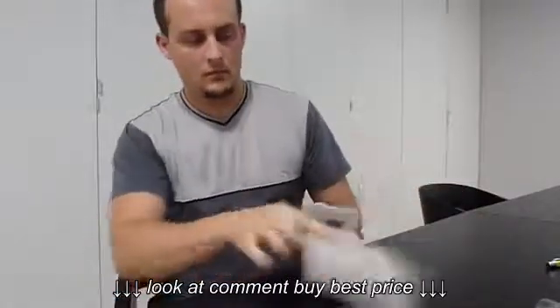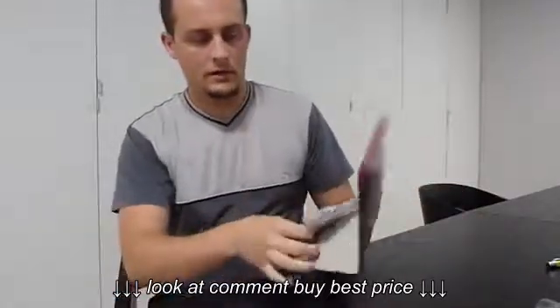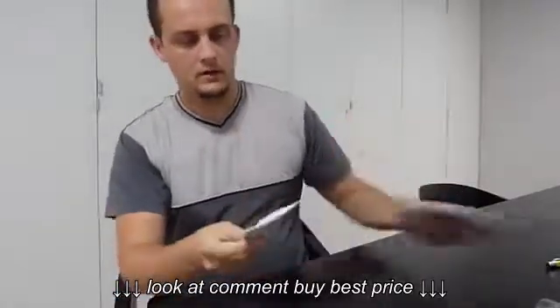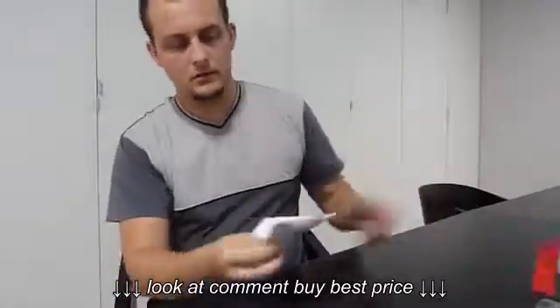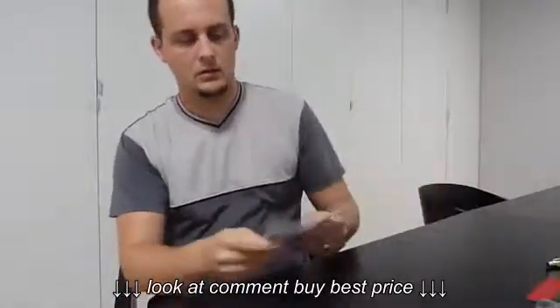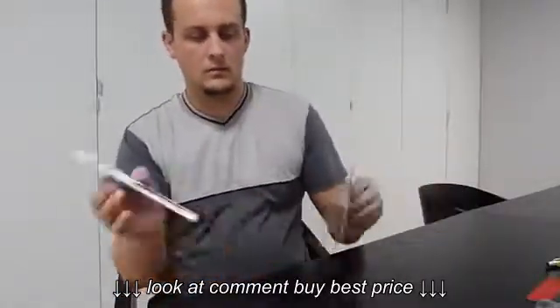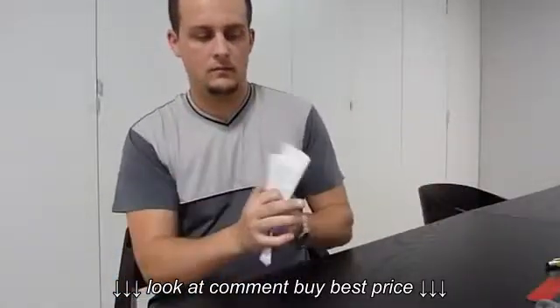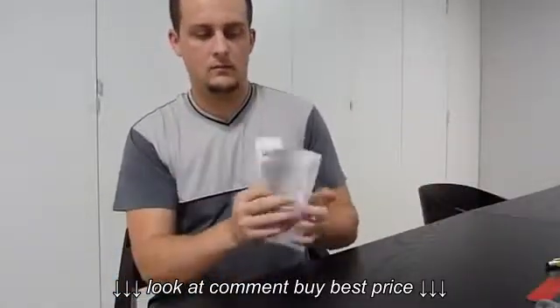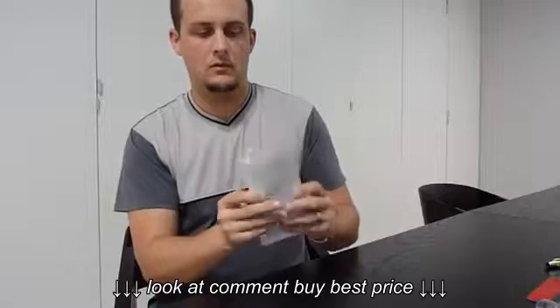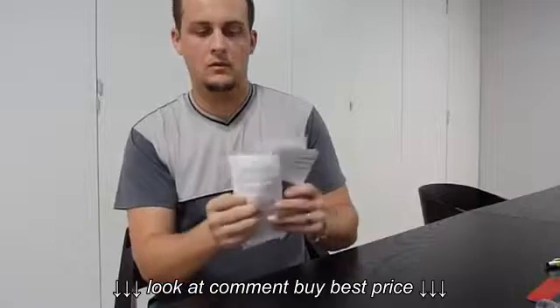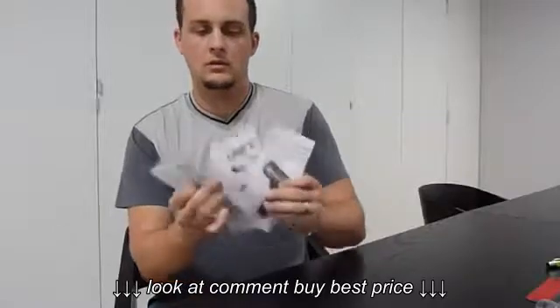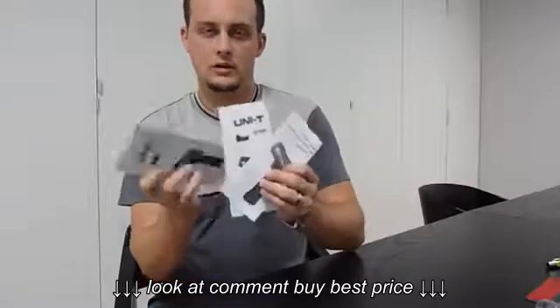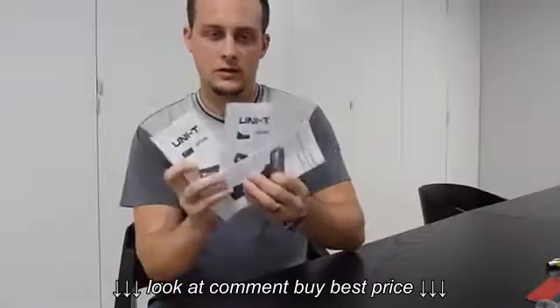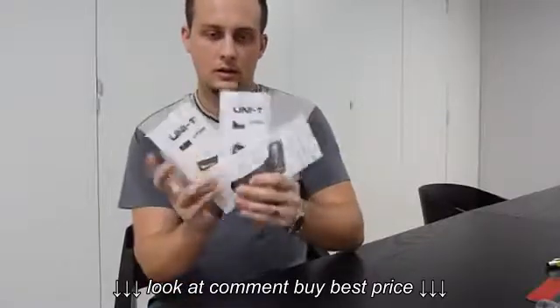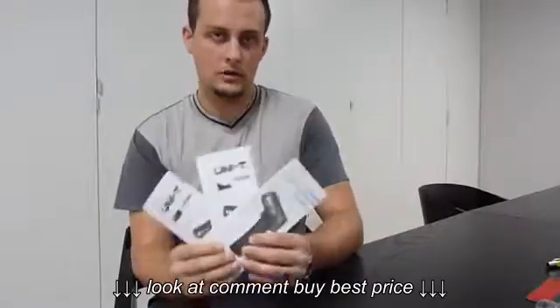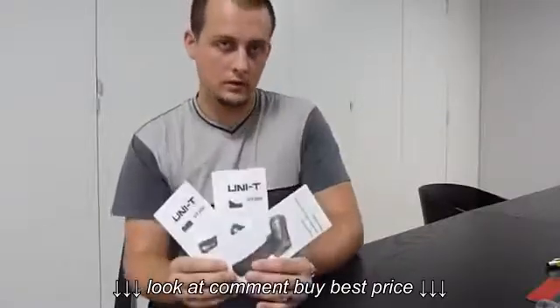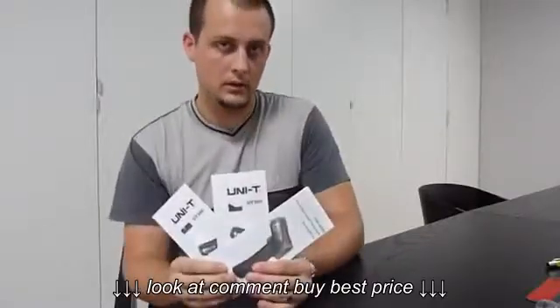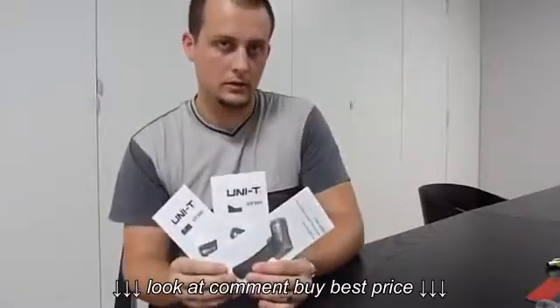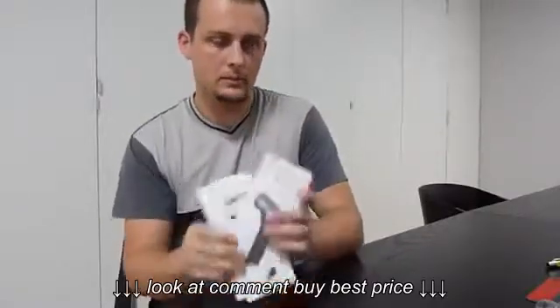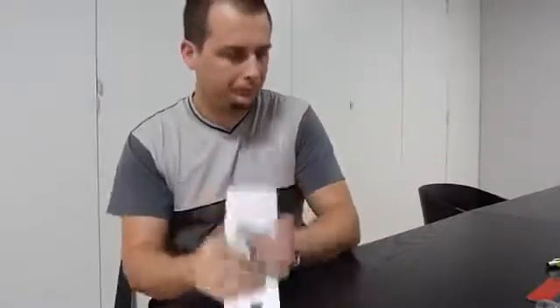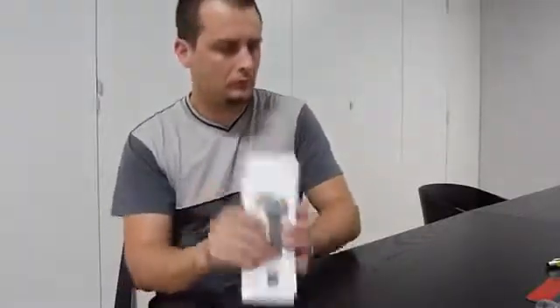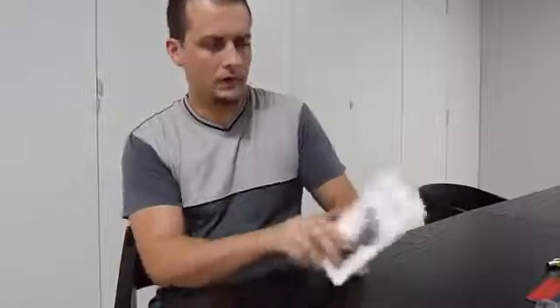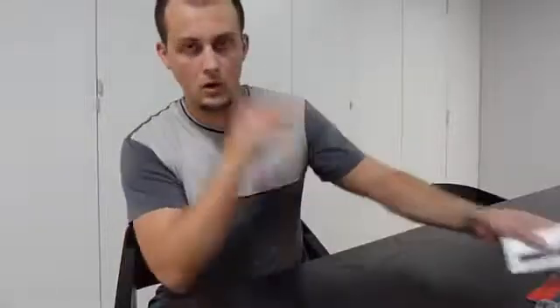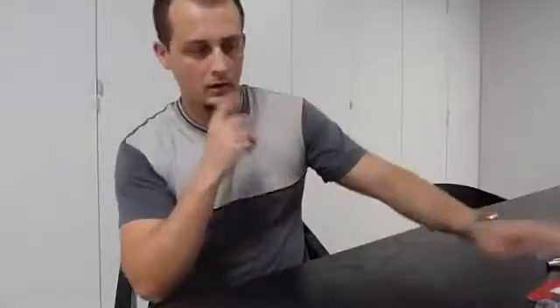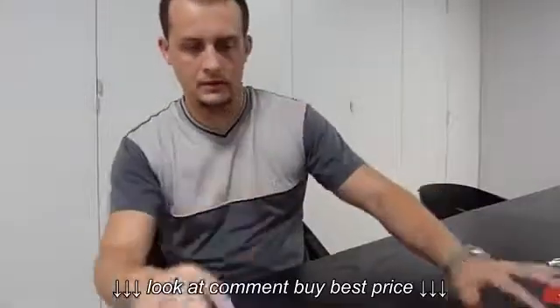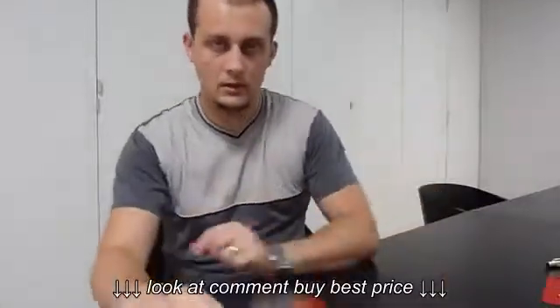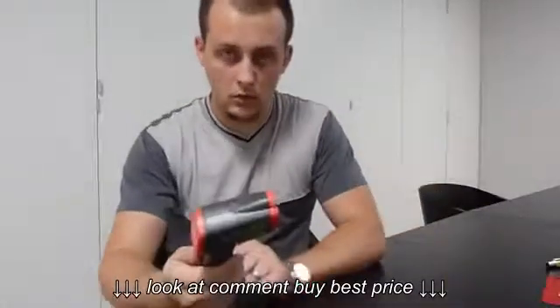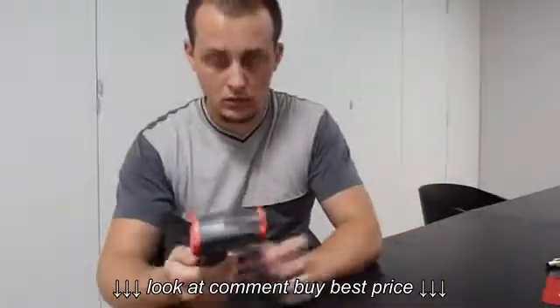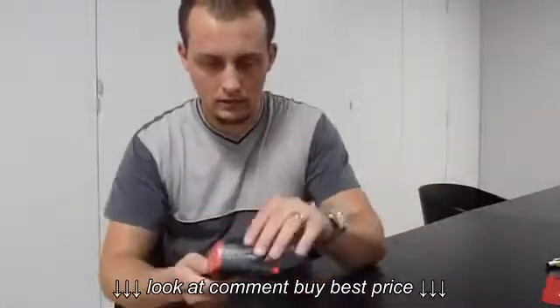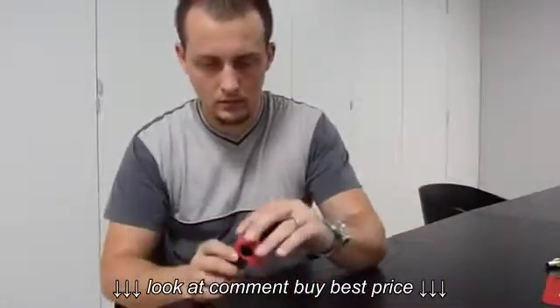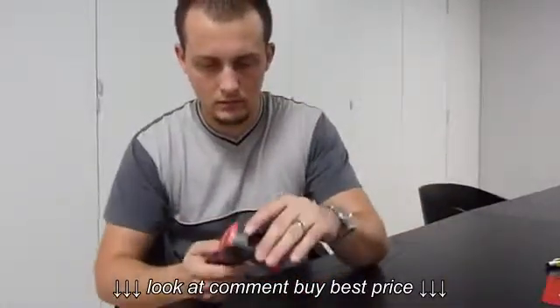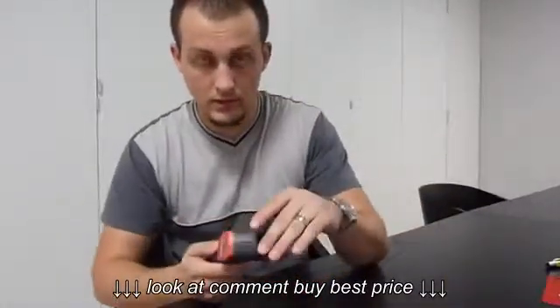There is a Czech, Slovak, and English manual inside the blister. Now let's take a look at the device.